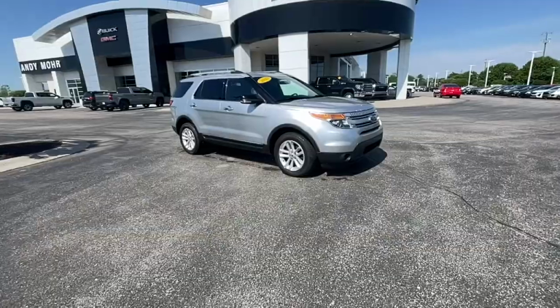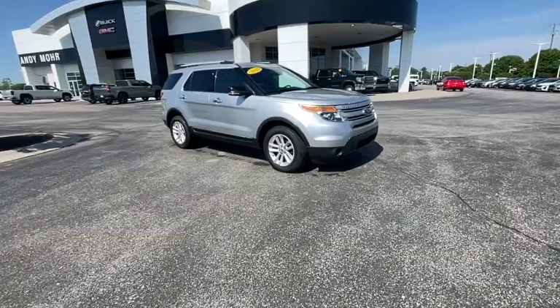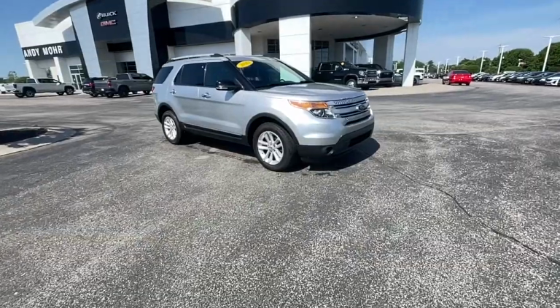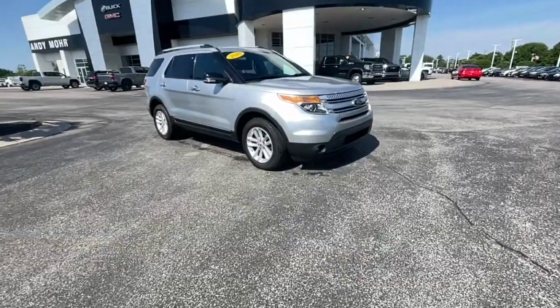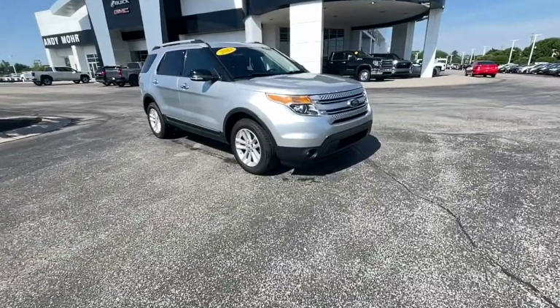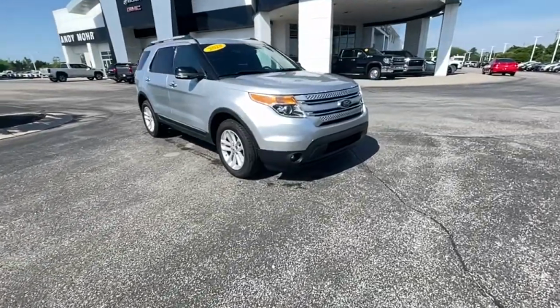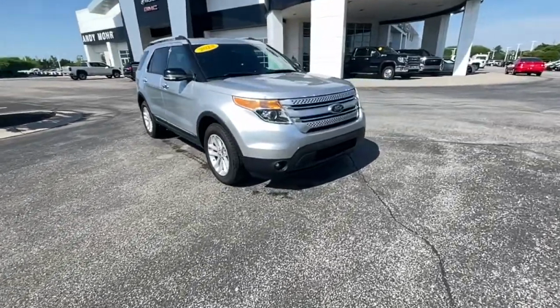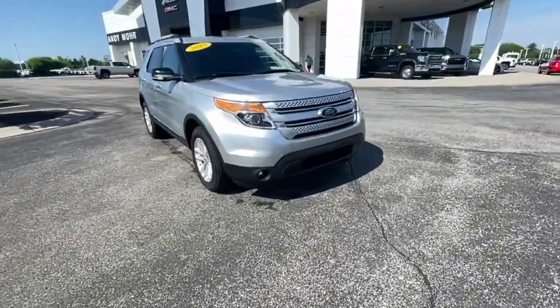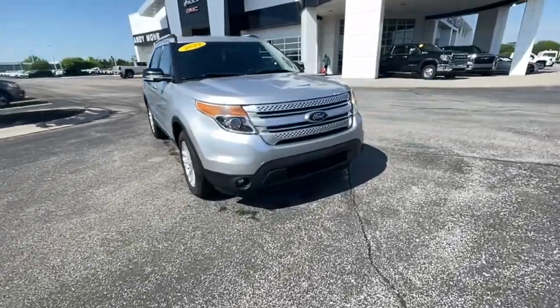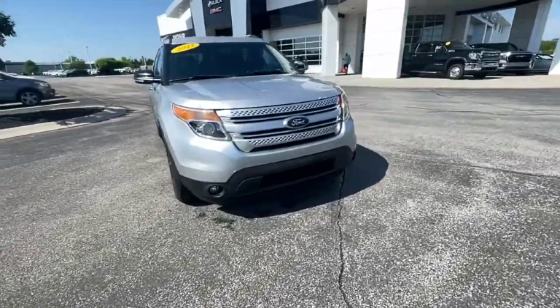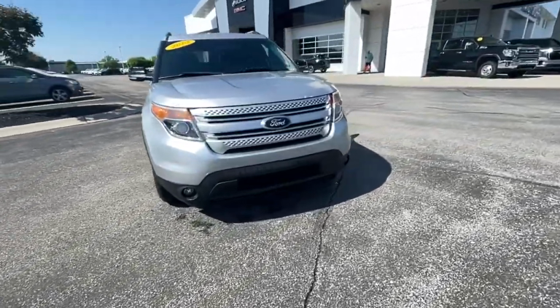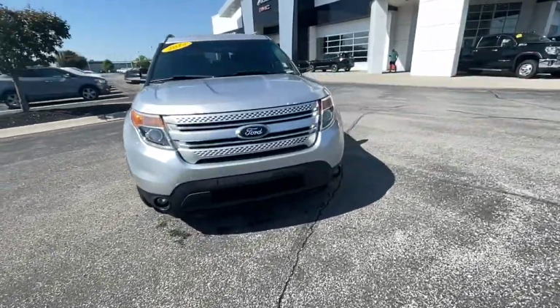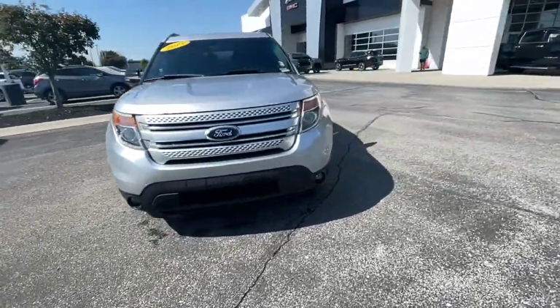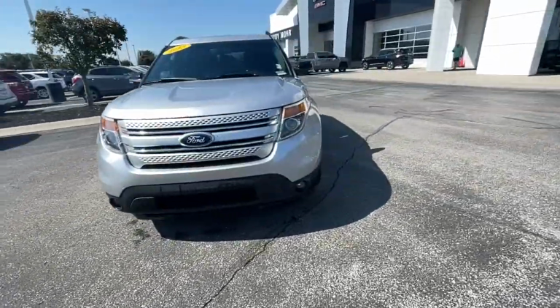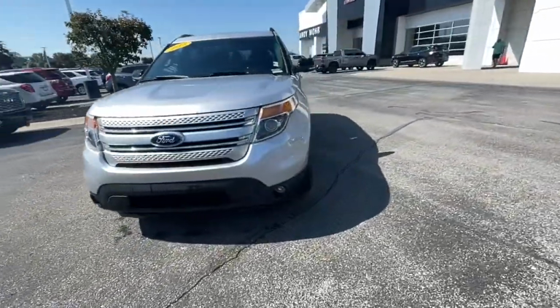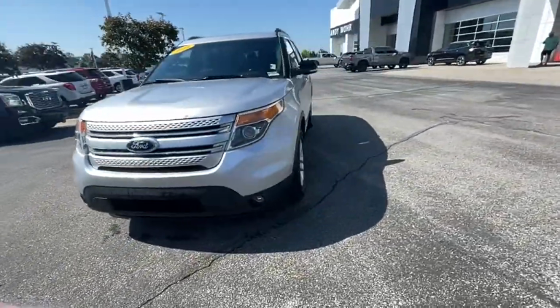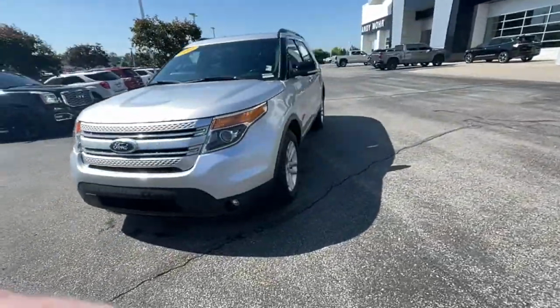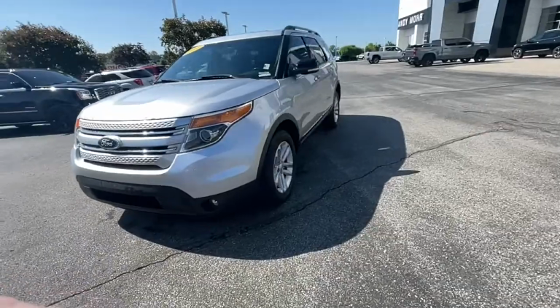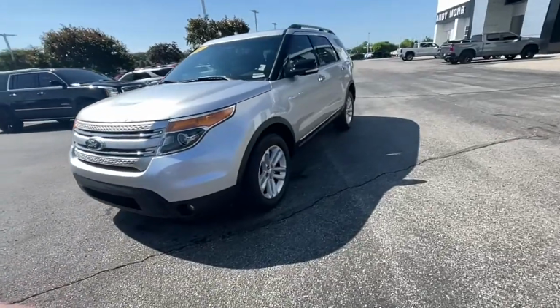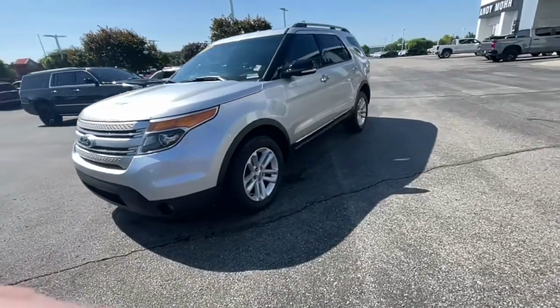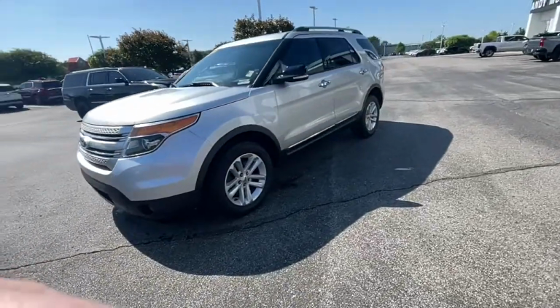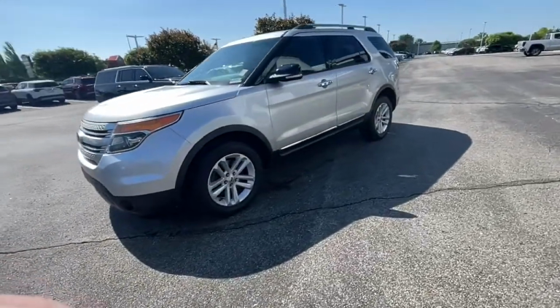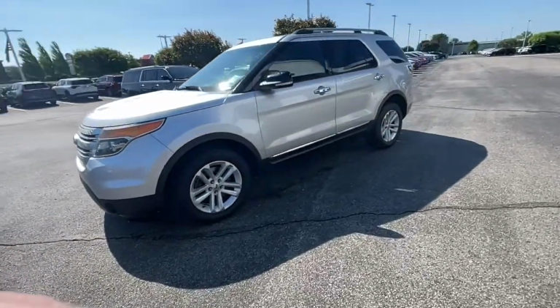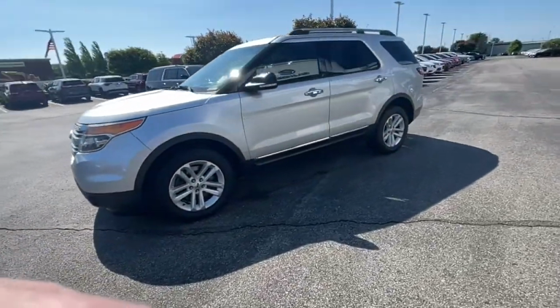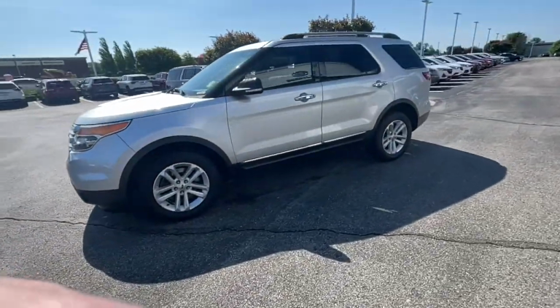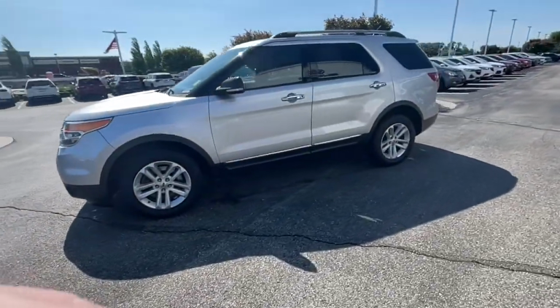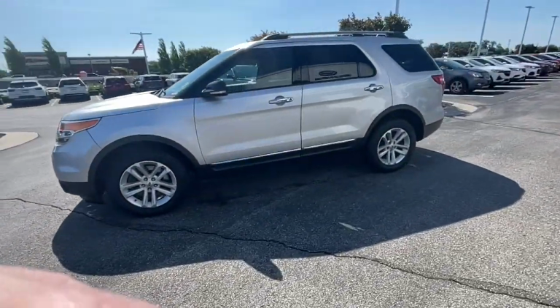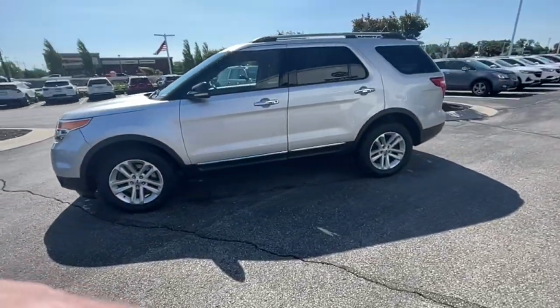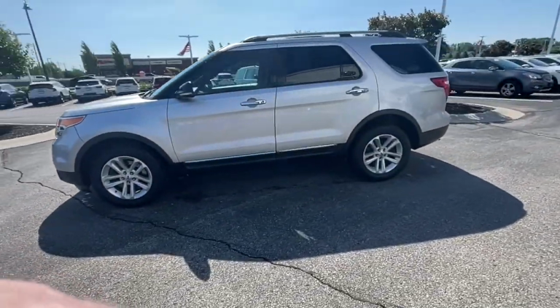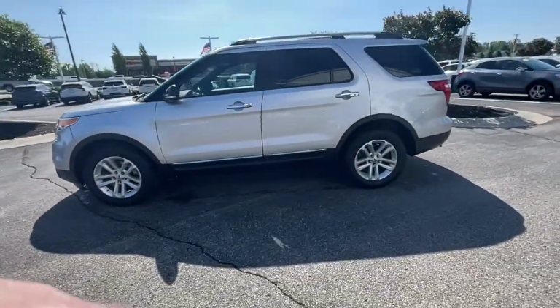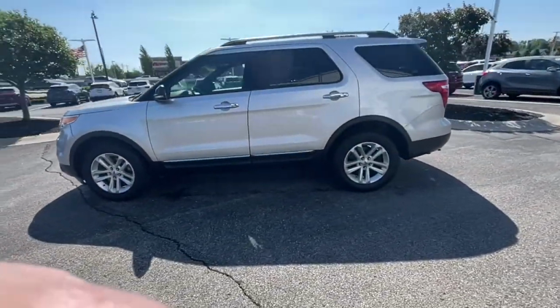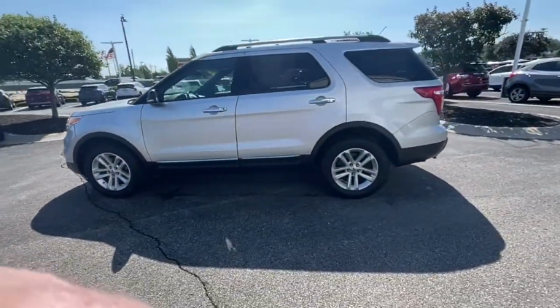You're gonna love the 2013 Ford Explorer. With less than 150,000 miles on the odometer, this vehicle provides excellent value.